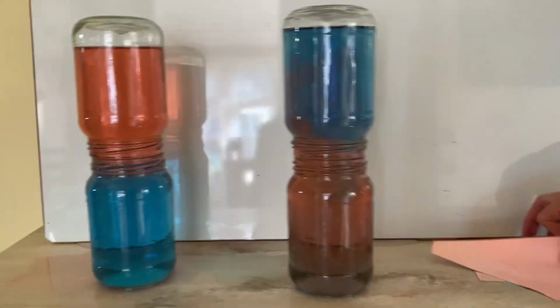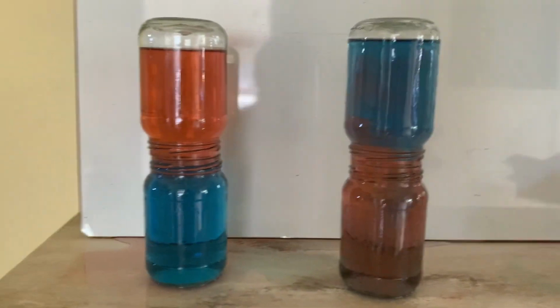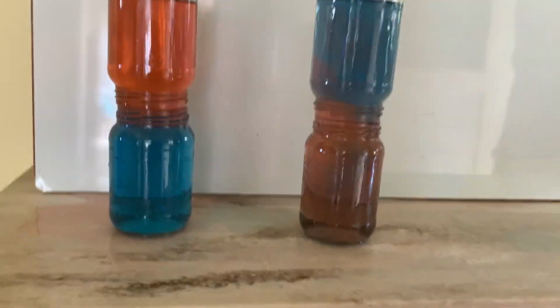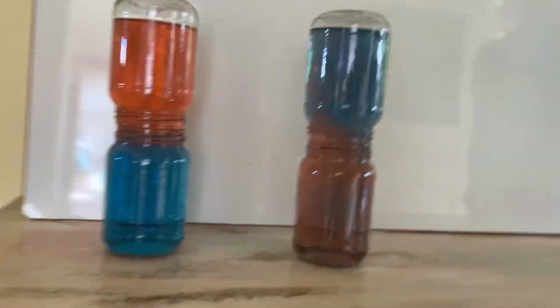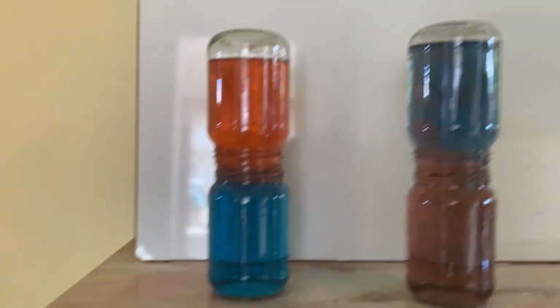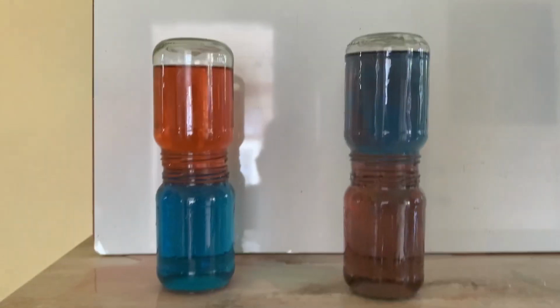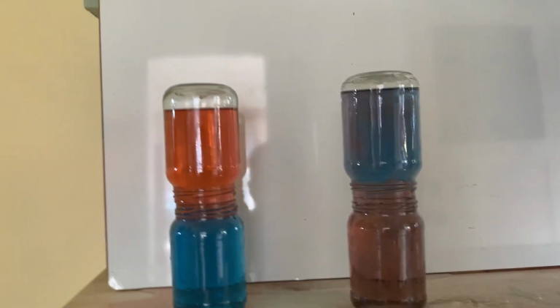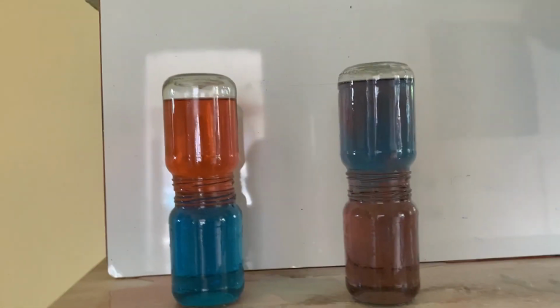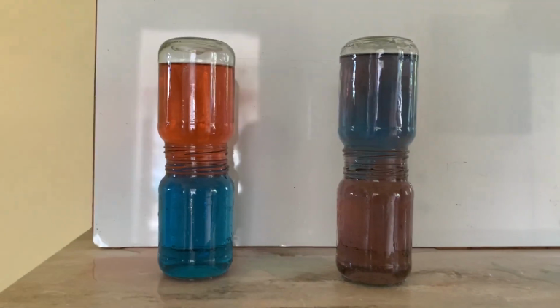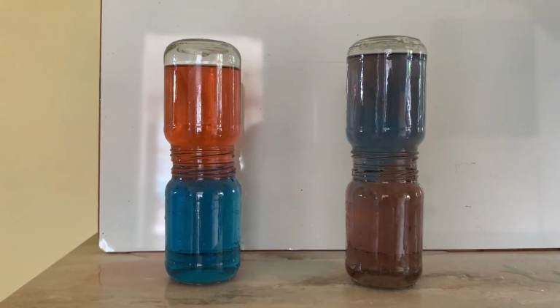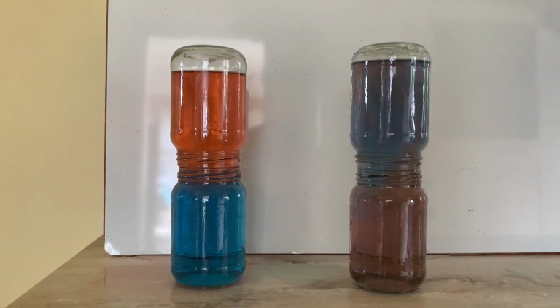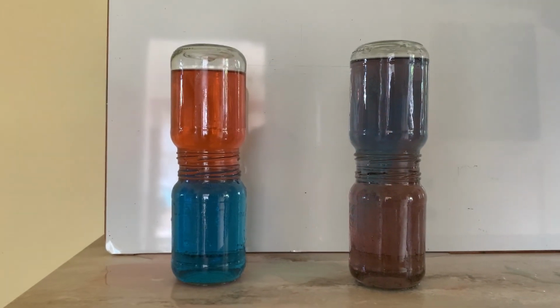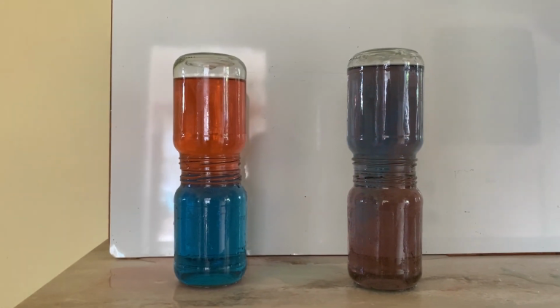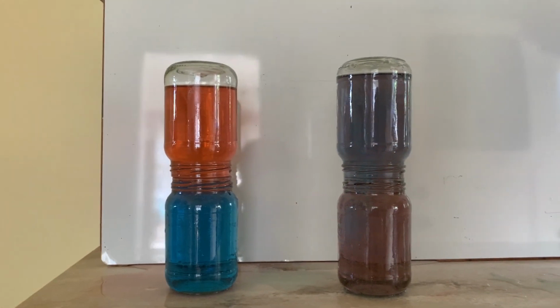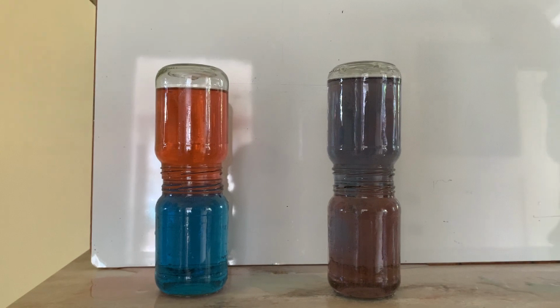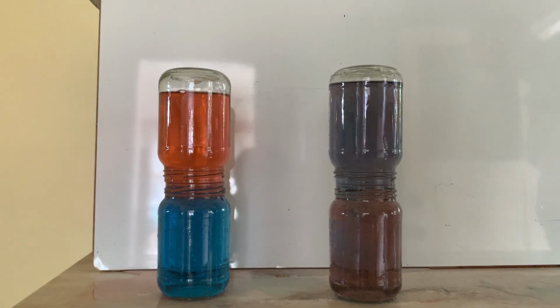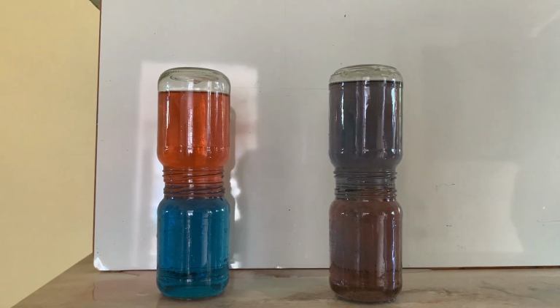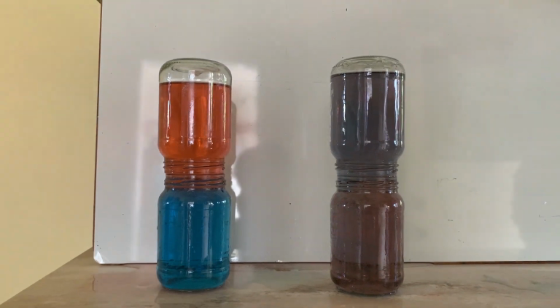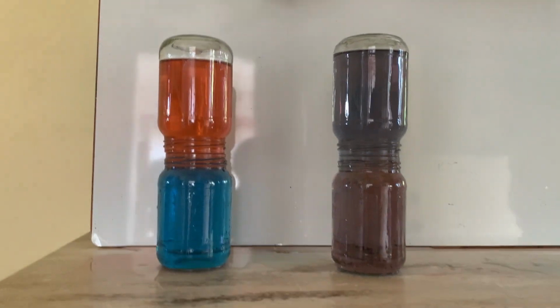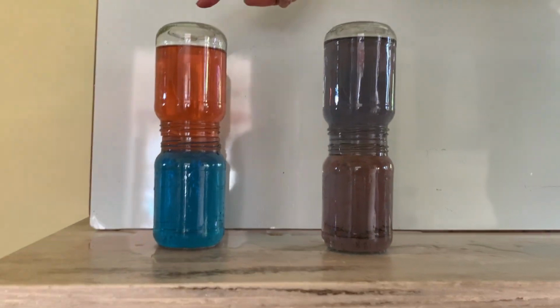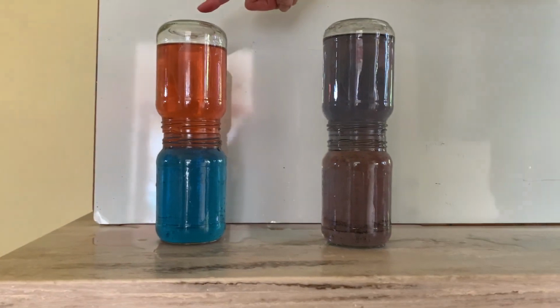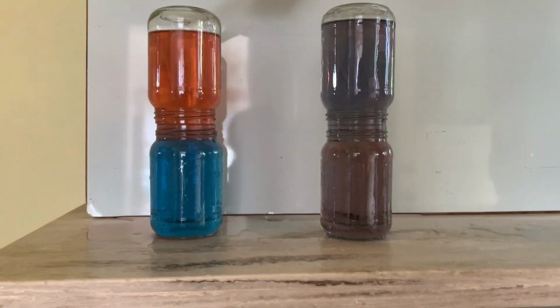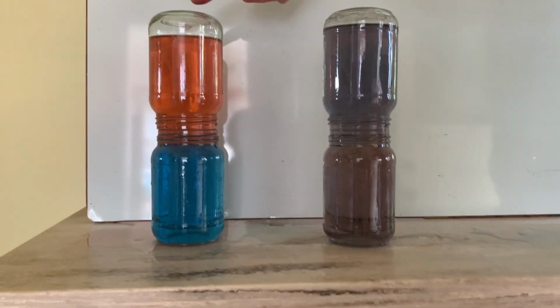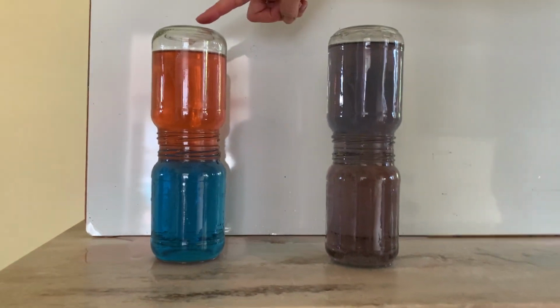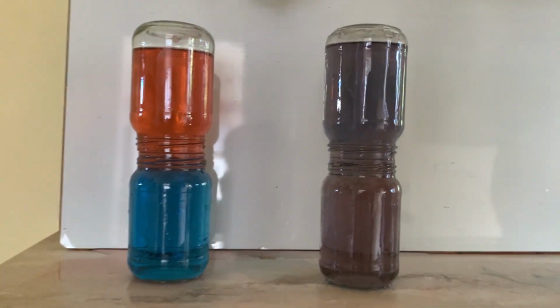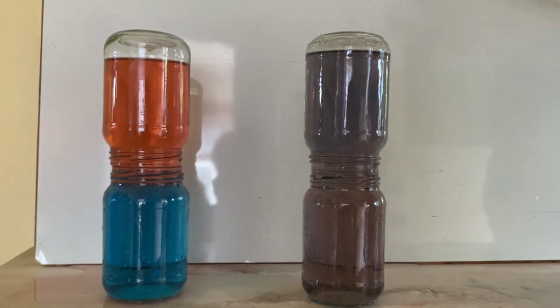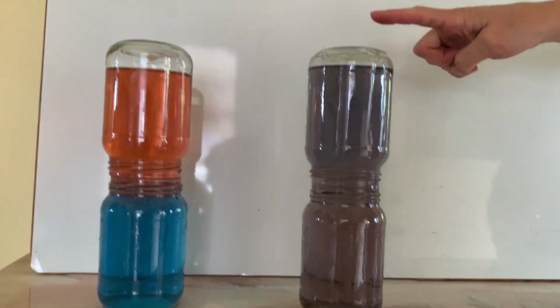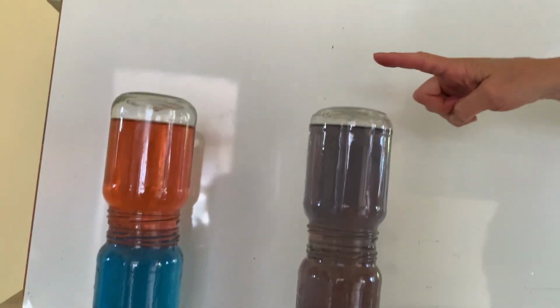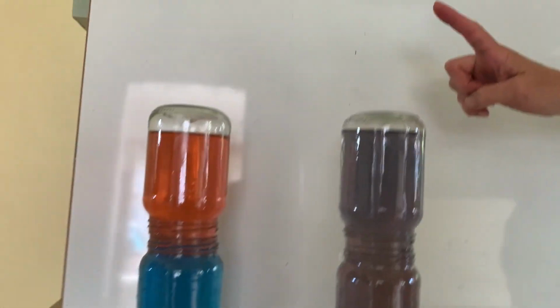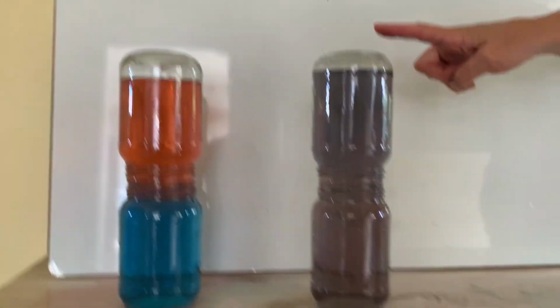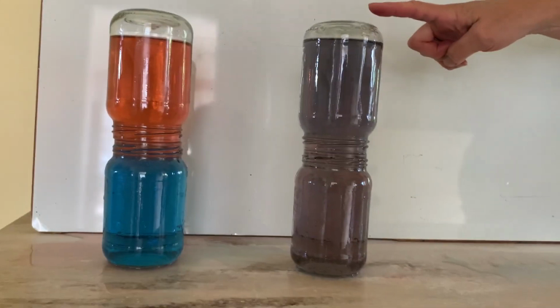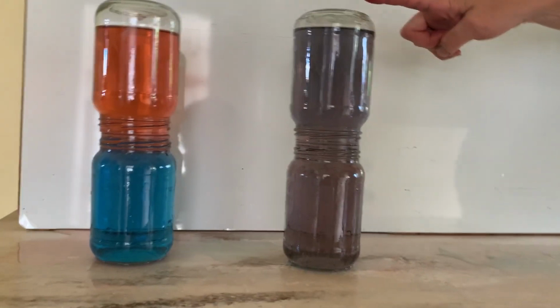Make some observations. Now remember, I put the red one on top first, and this one has the blue one on top.